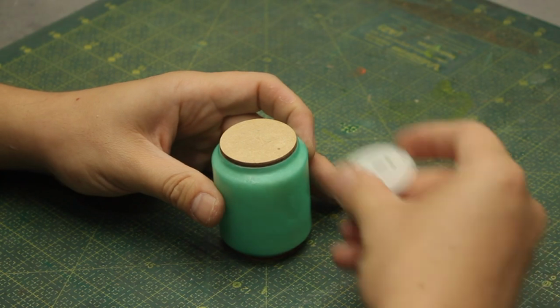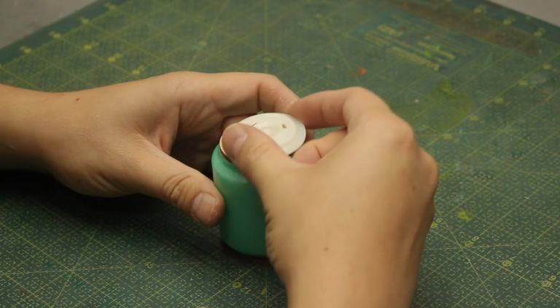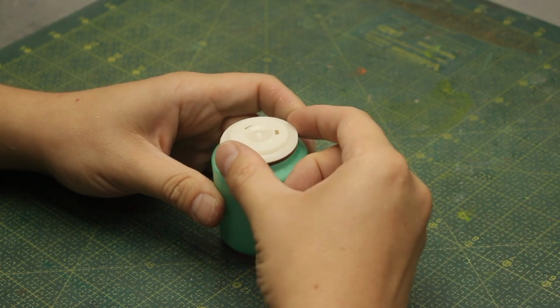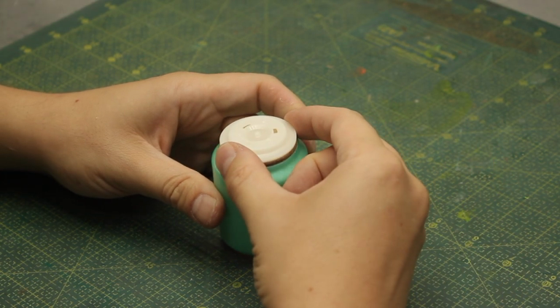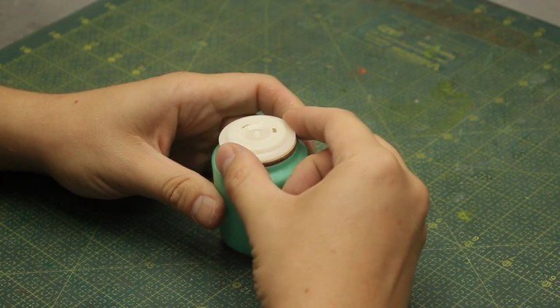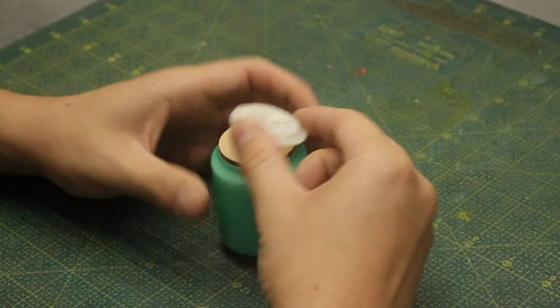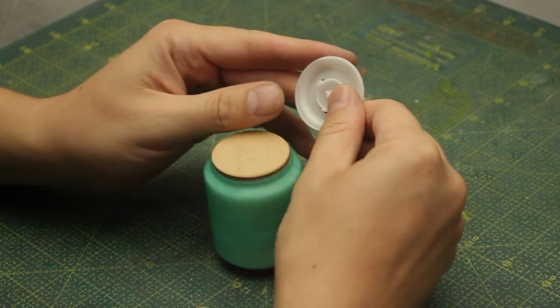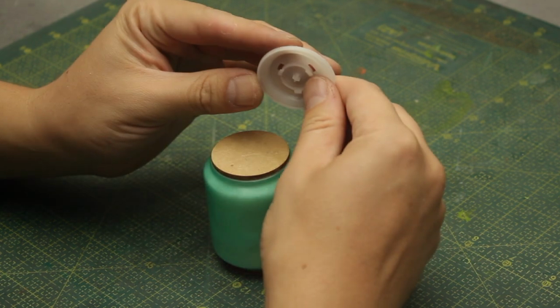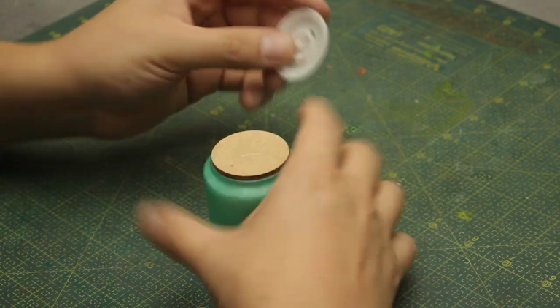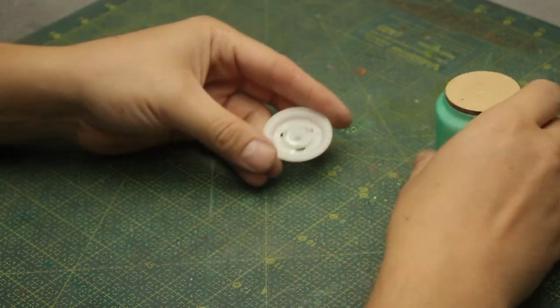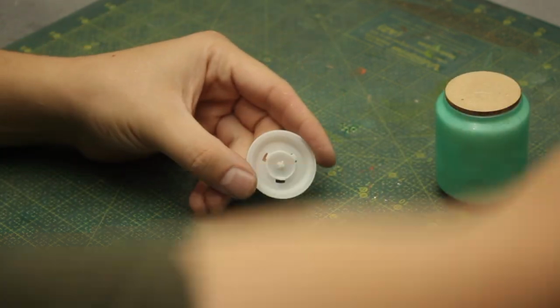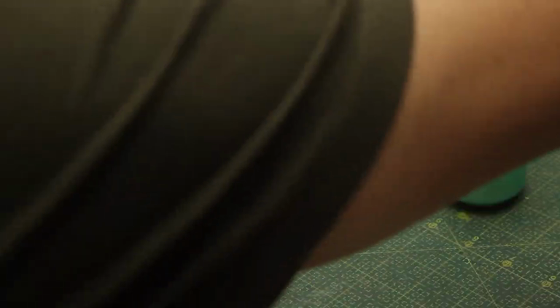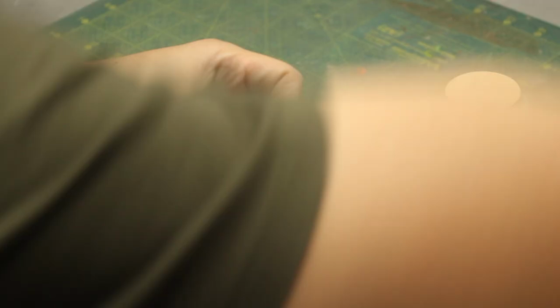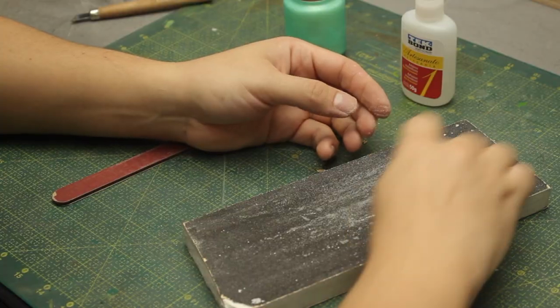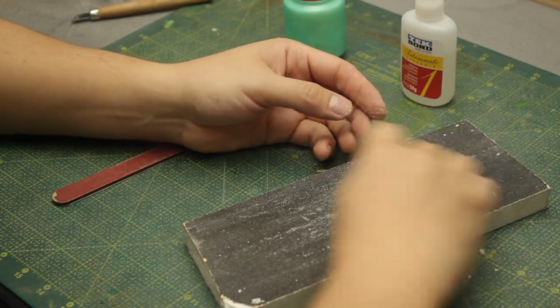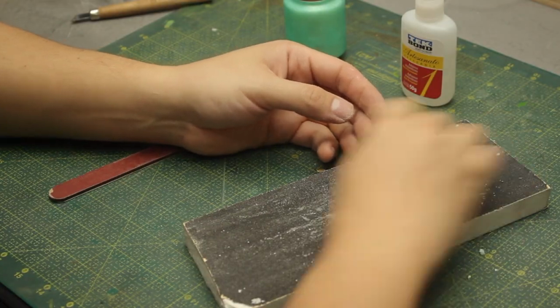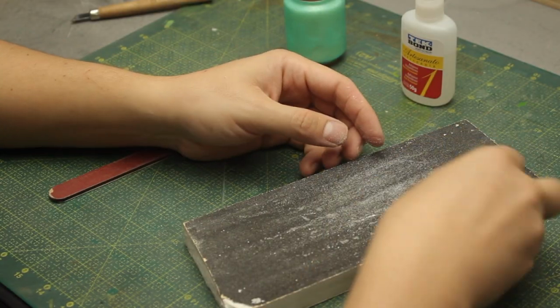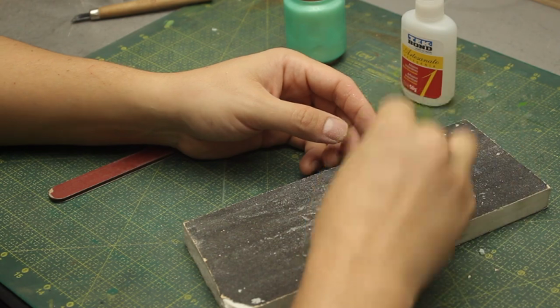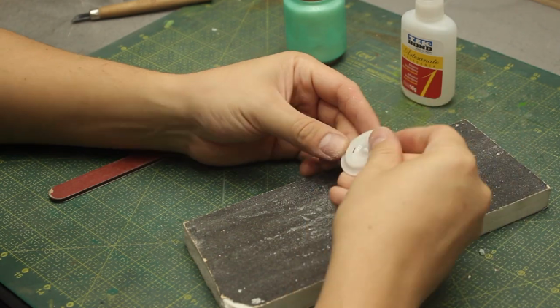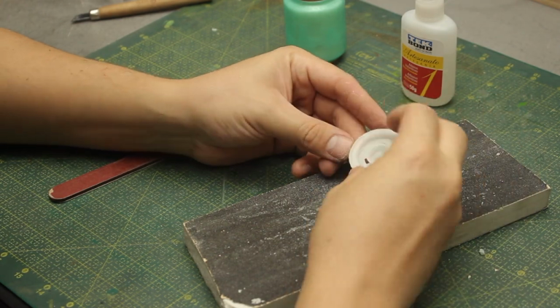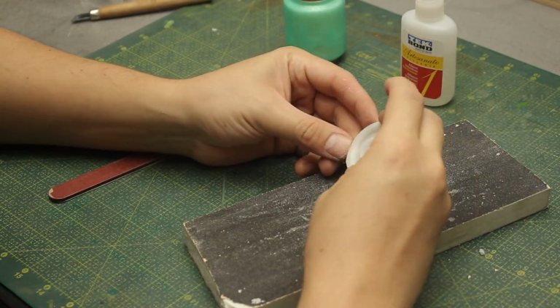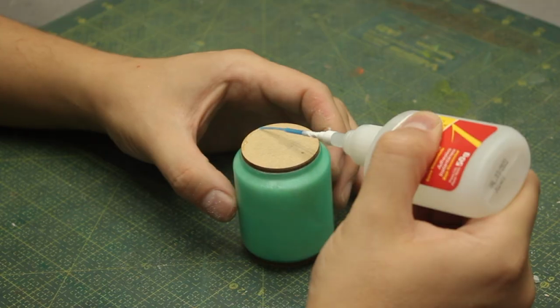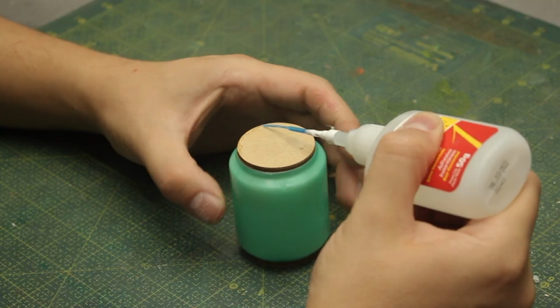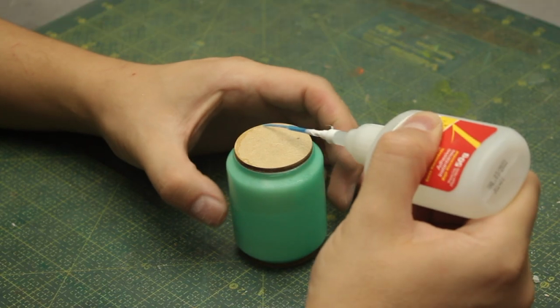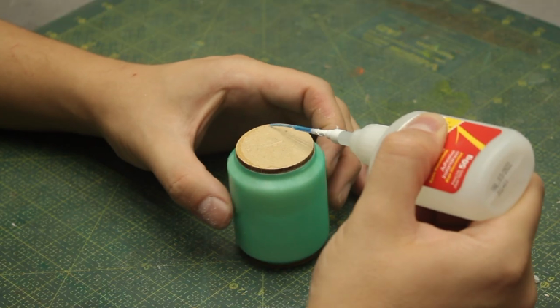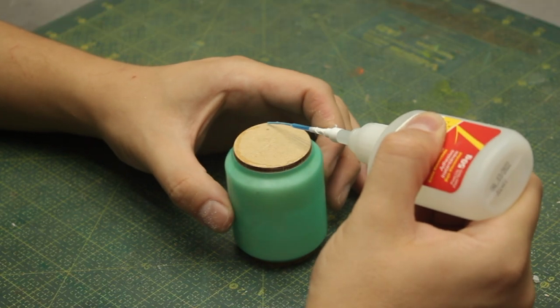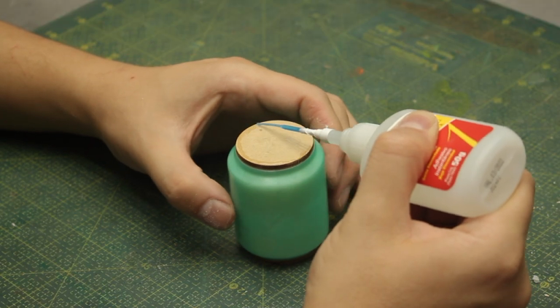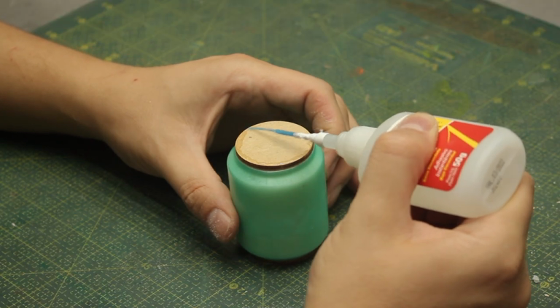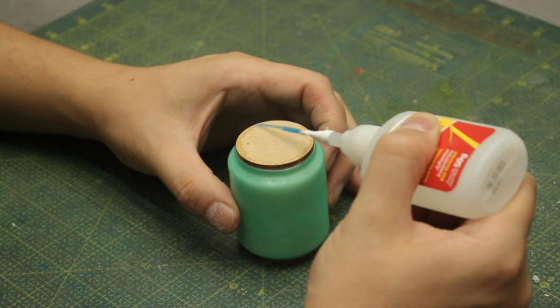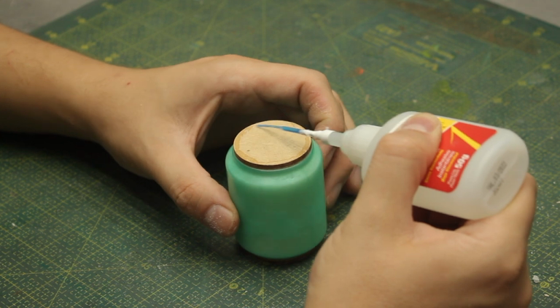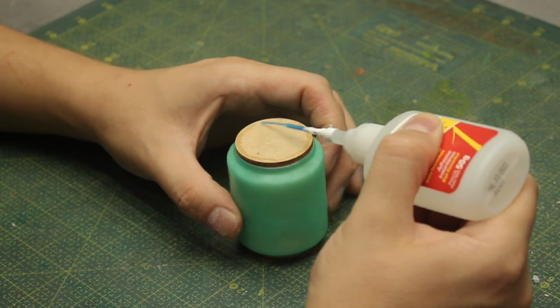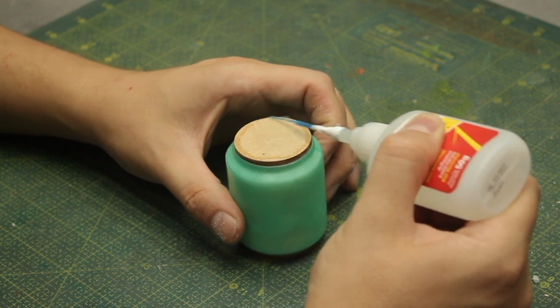On one end I will attach this white piece right here, which belongs to a DVD reader. I just gotta change its features a bit and then I'll attach it to the MDF with some CA glue.